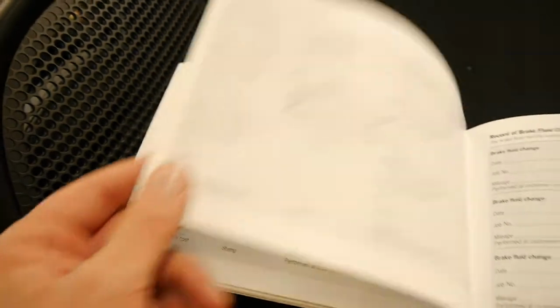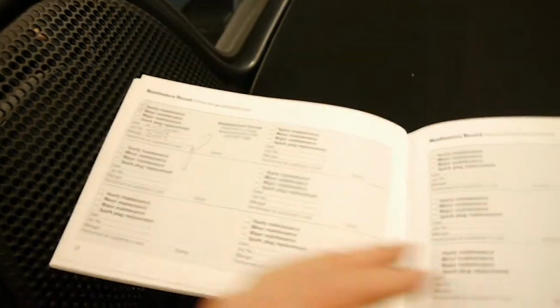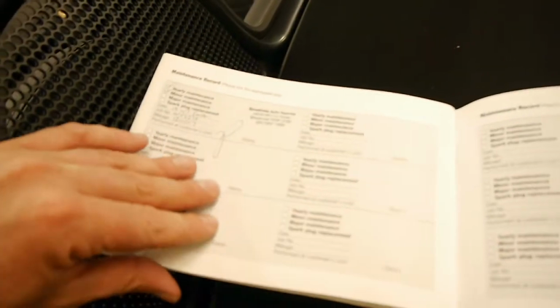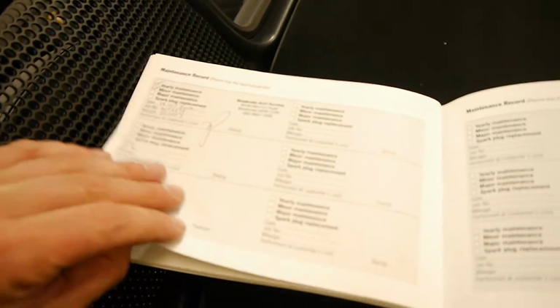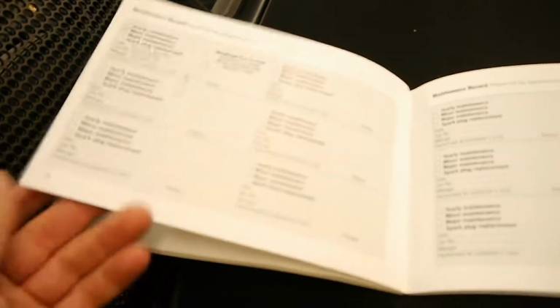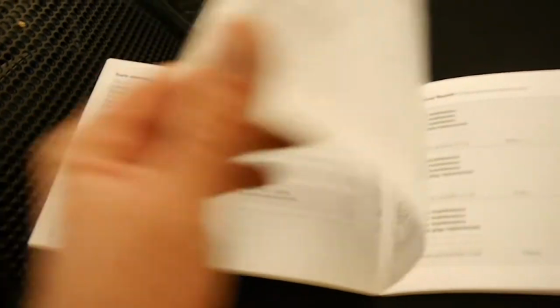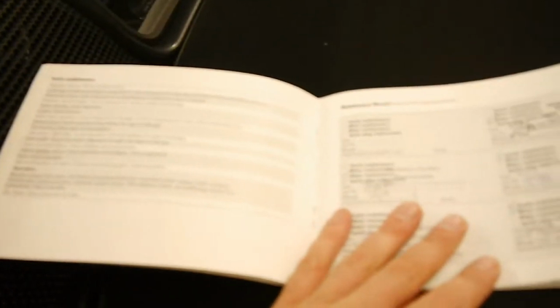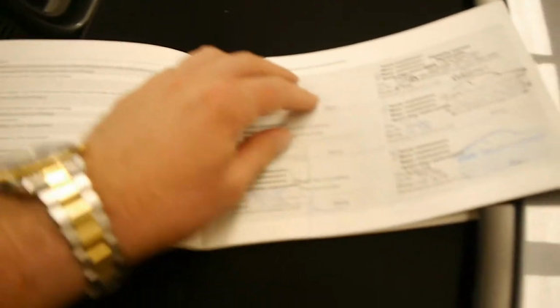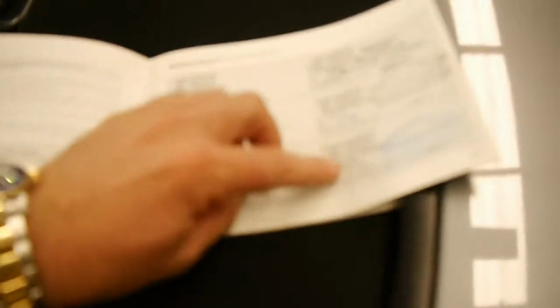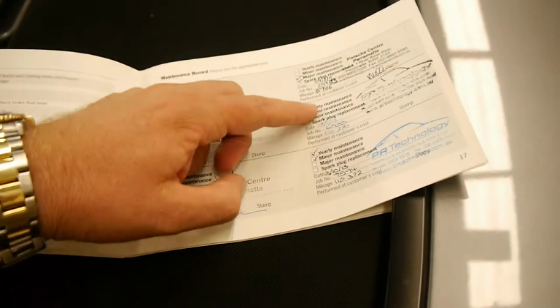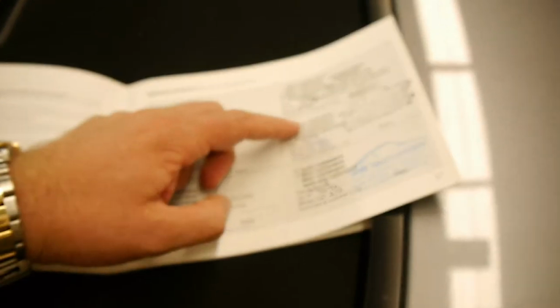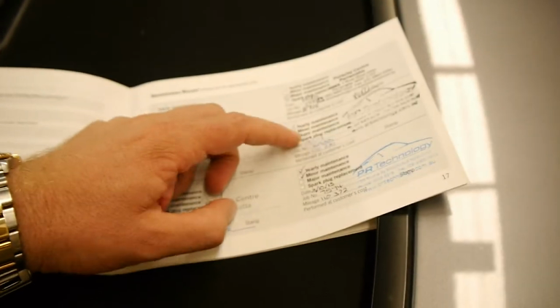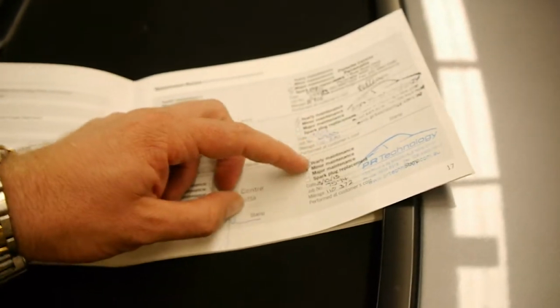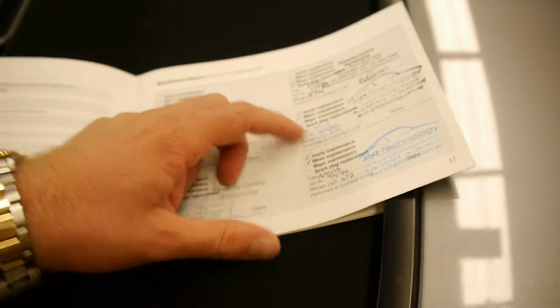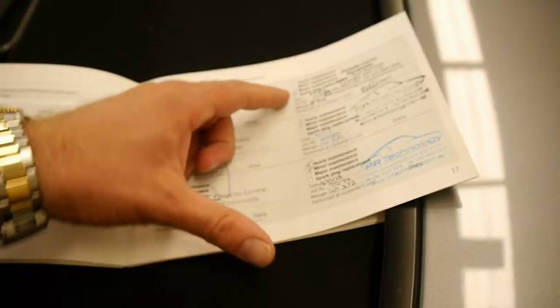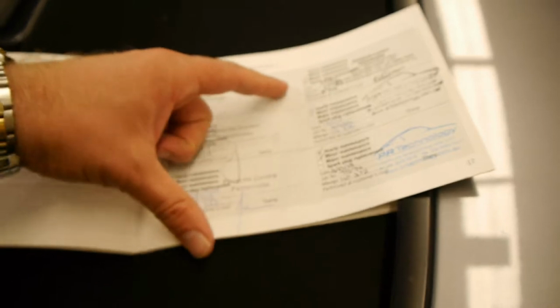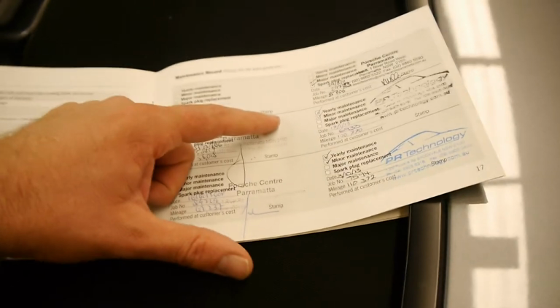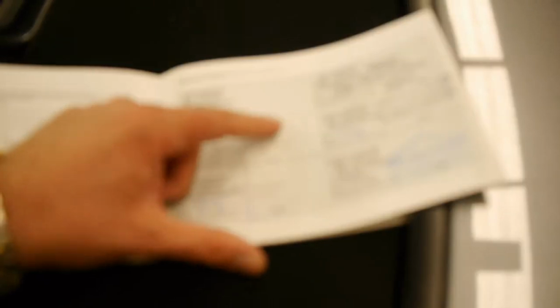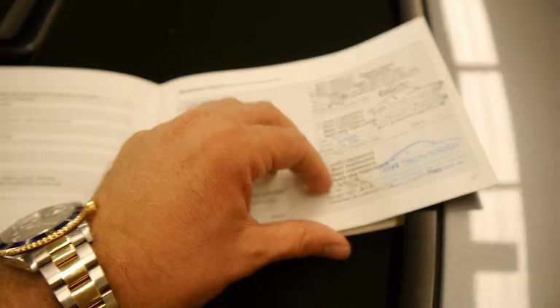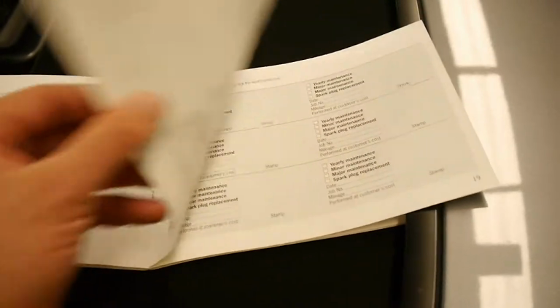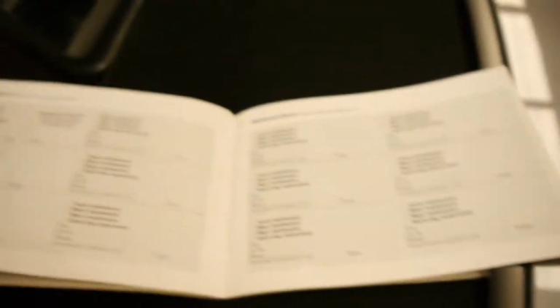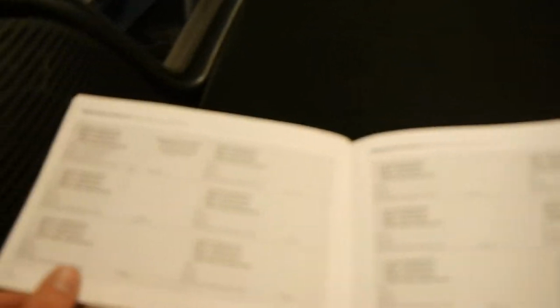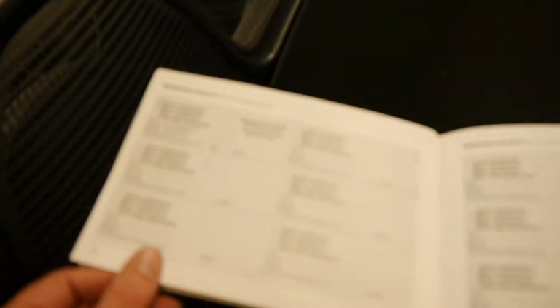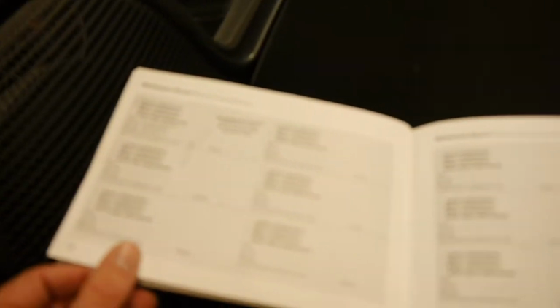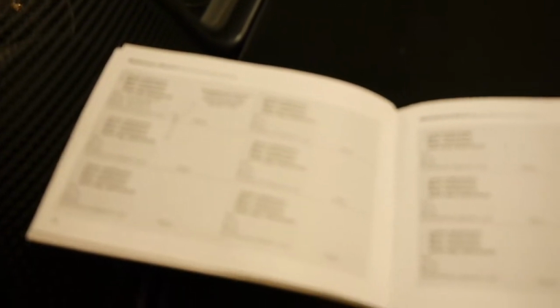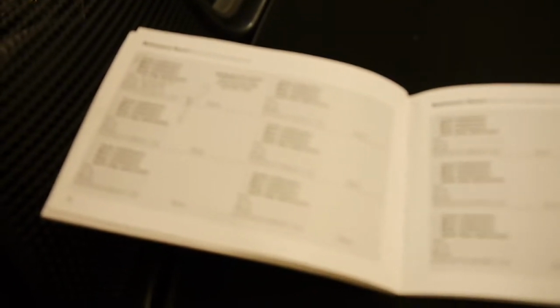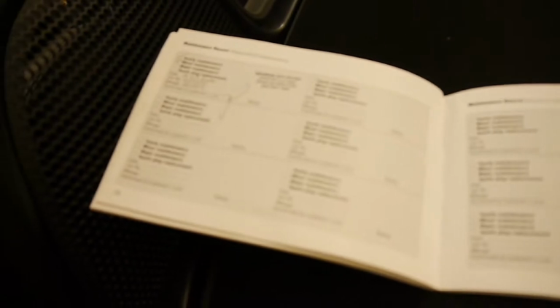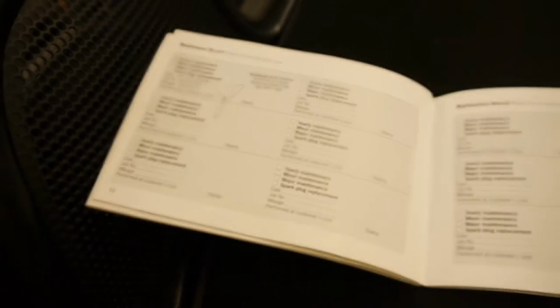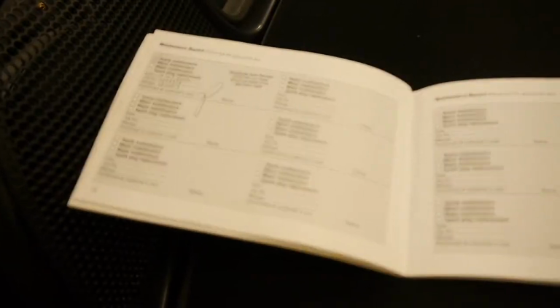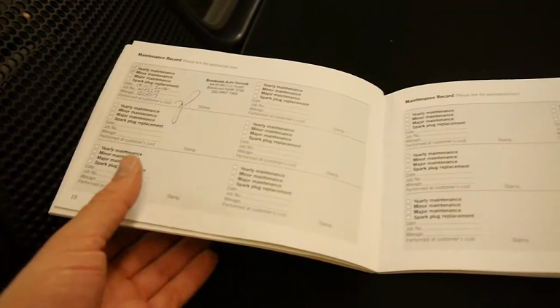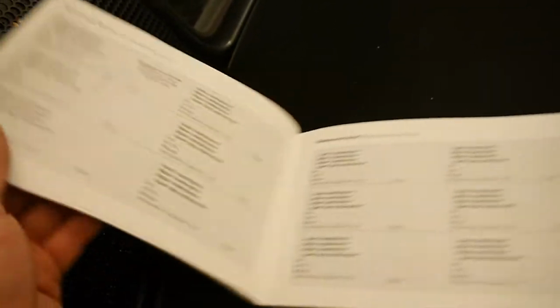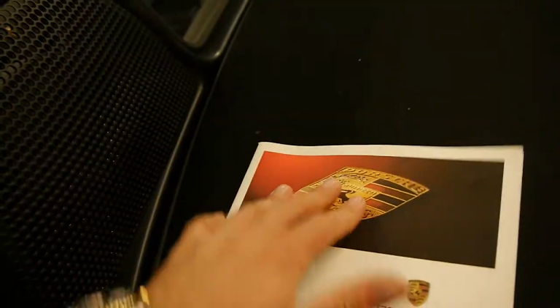That entry was just for brake fluid — maintenance record. PR Technology, which is a very good Porsche specialist, looked after it, along with the Porsche Centre in Parramatta. The last service was last year at 120,000 Ks and it's now done 127,000 Ks.